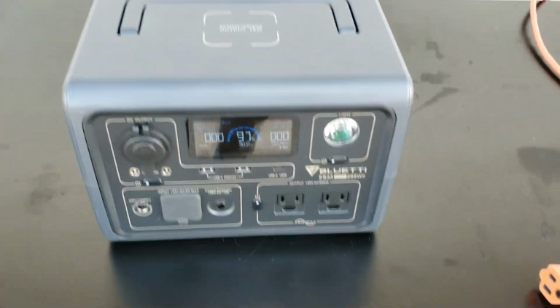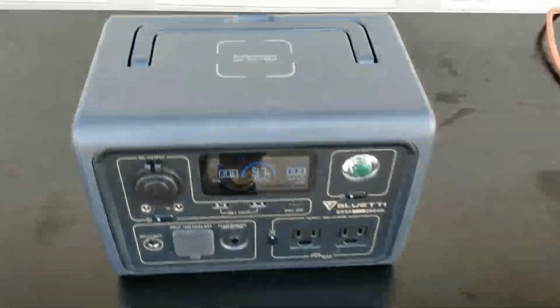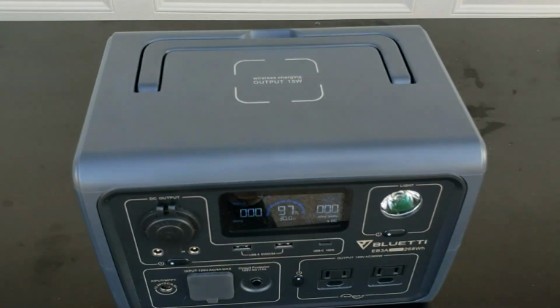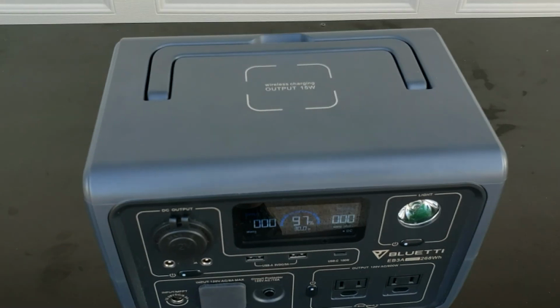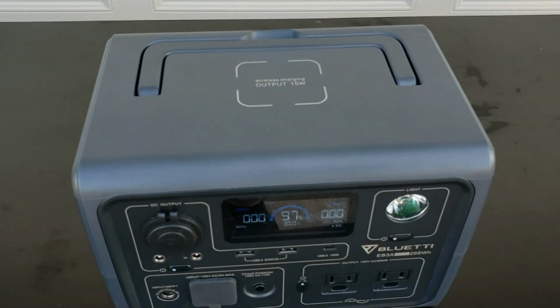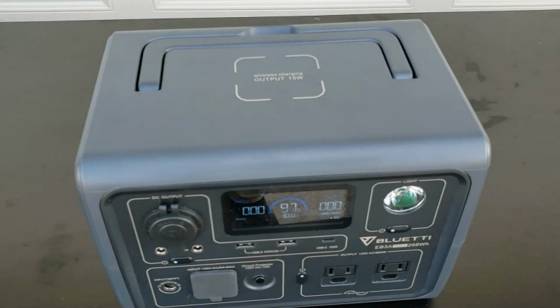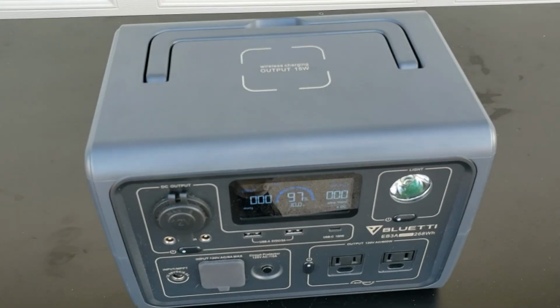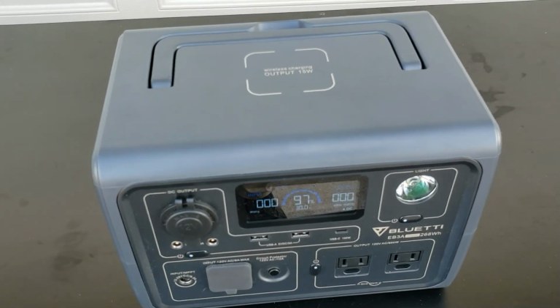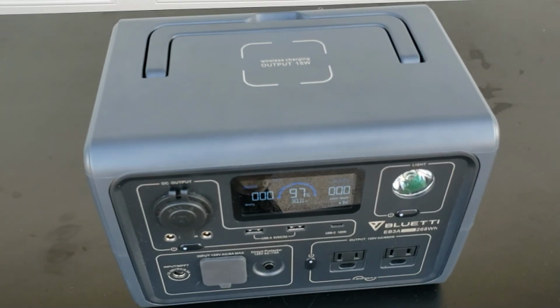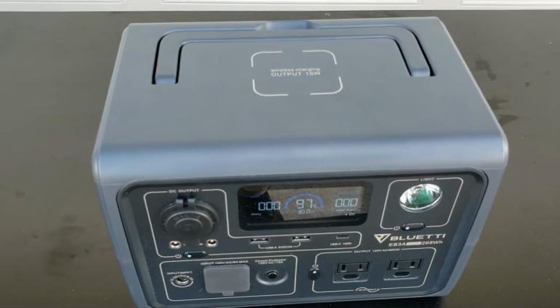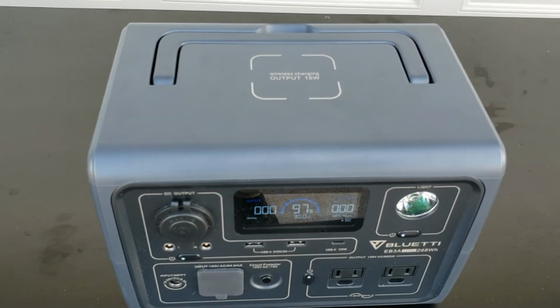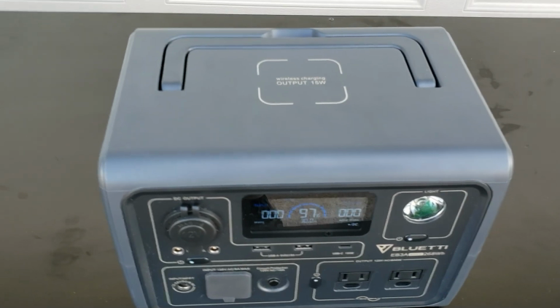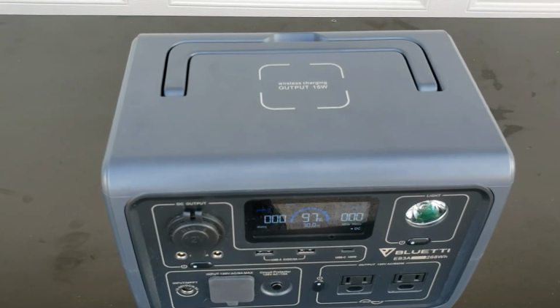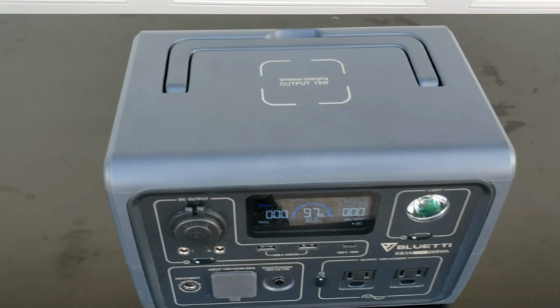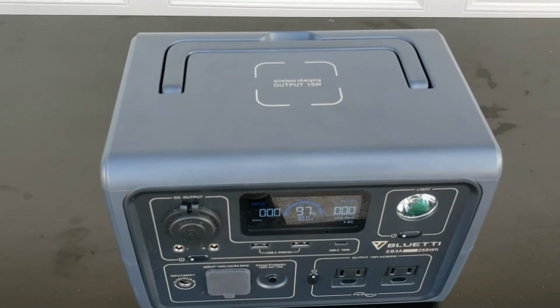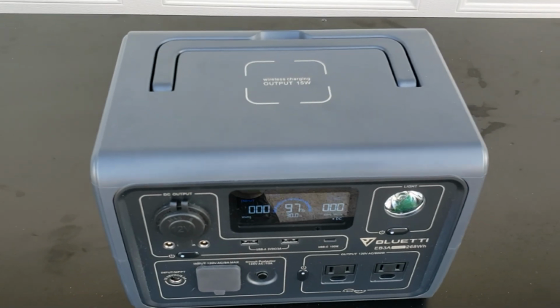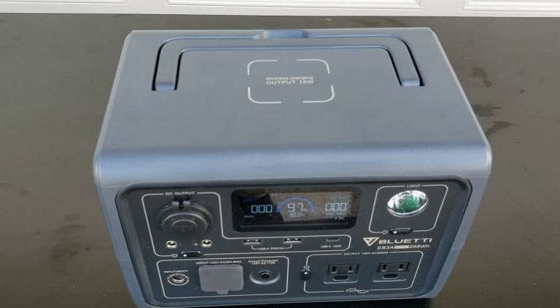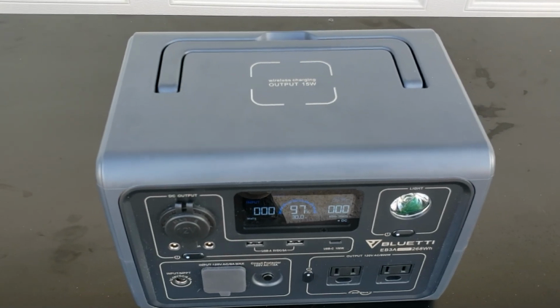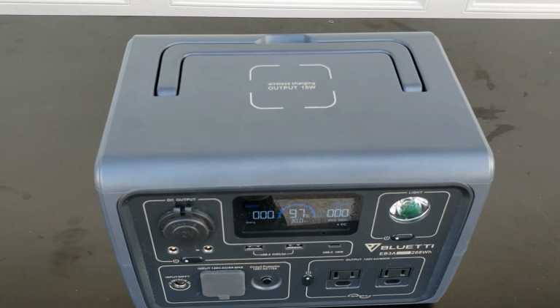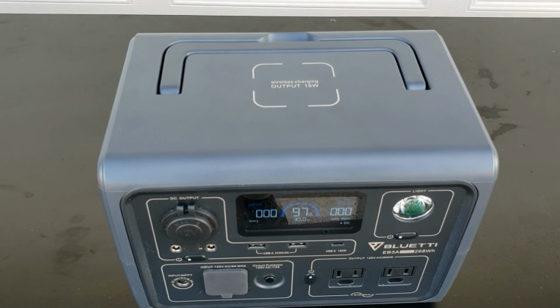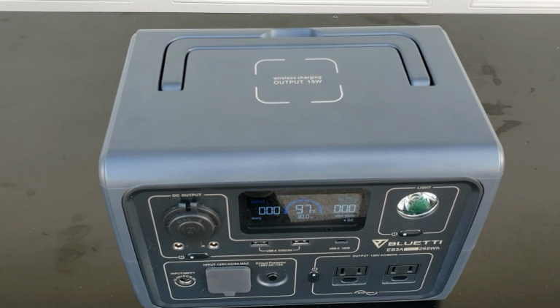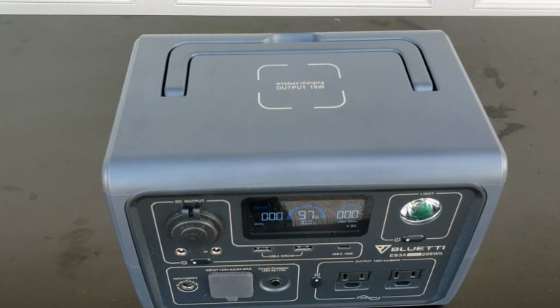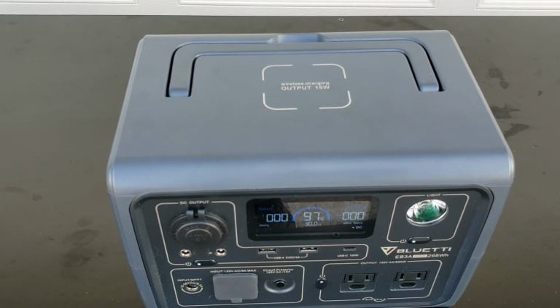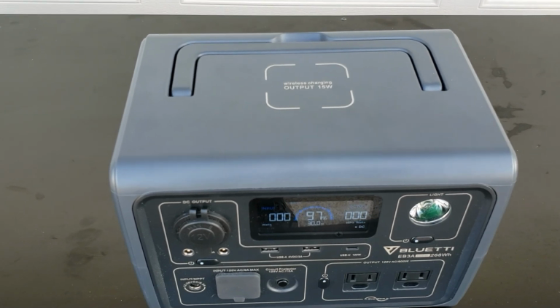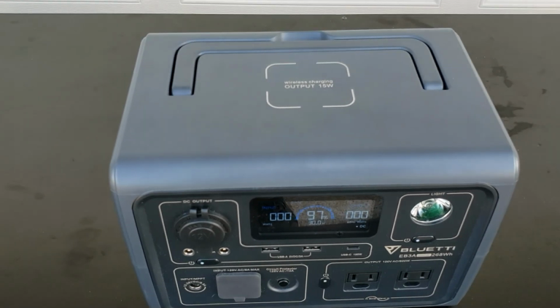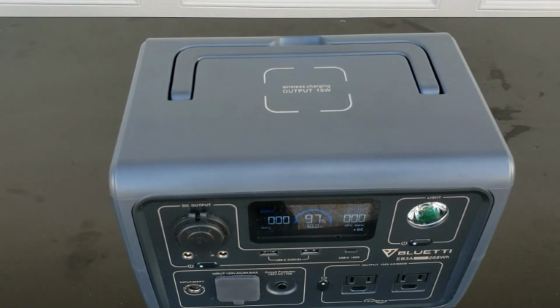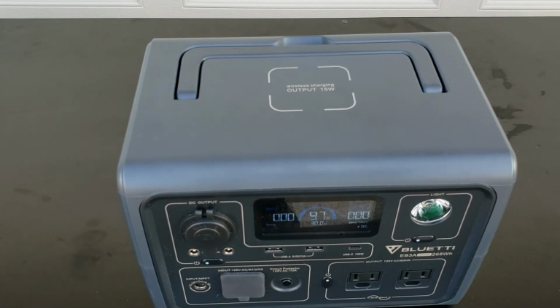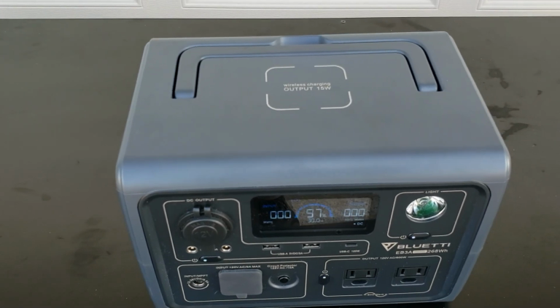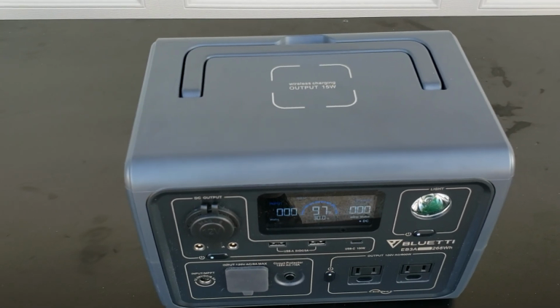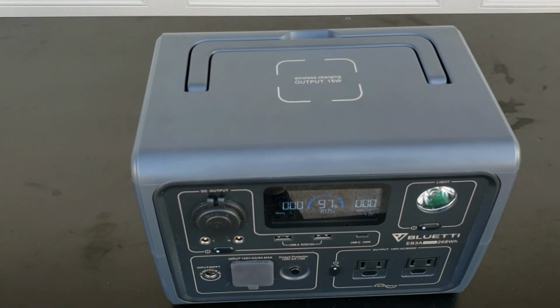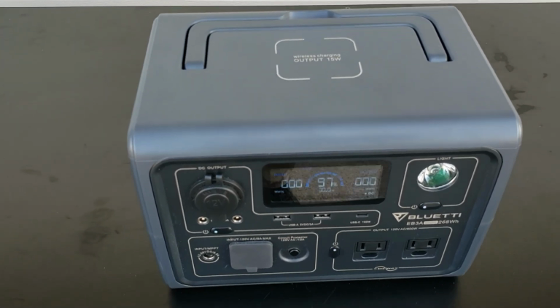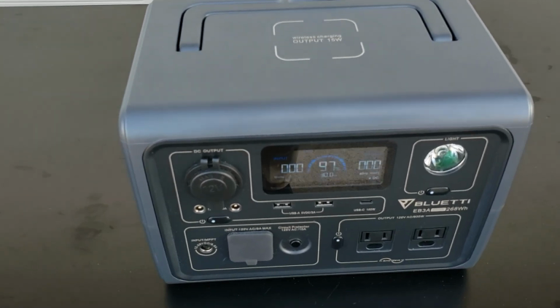That comes in really handy if you're going out somewhere and just want to charge your cell phone — just lay it on top, got your music playing, and you don't have to plug anything in.